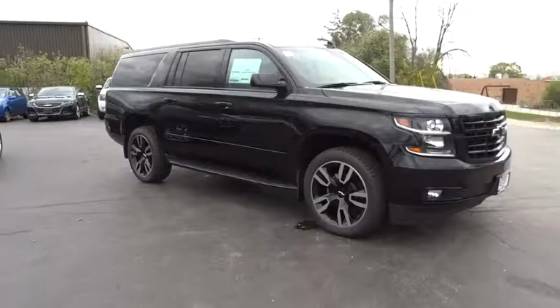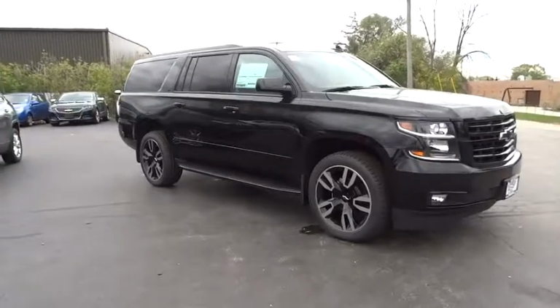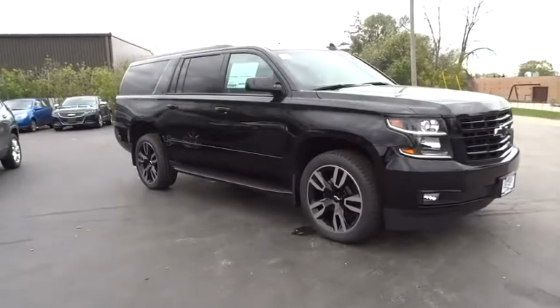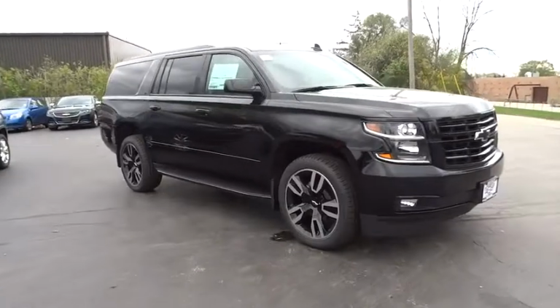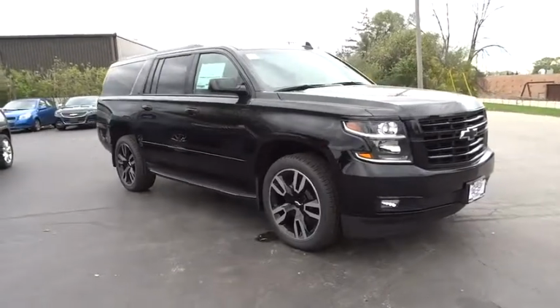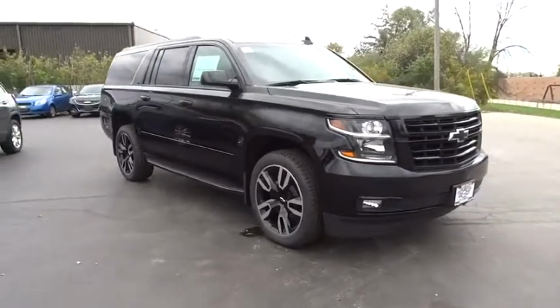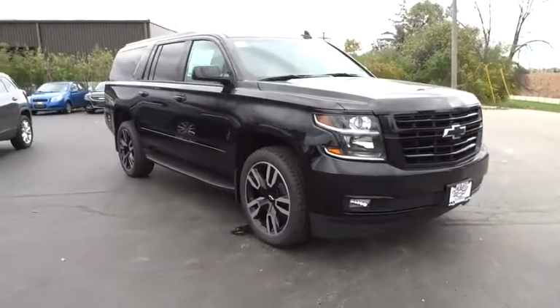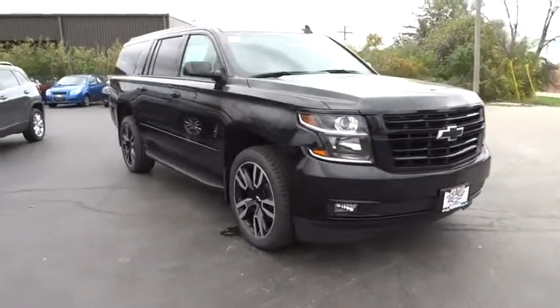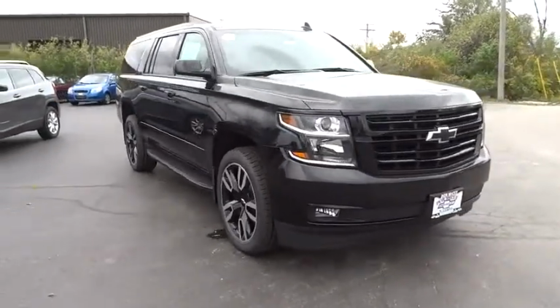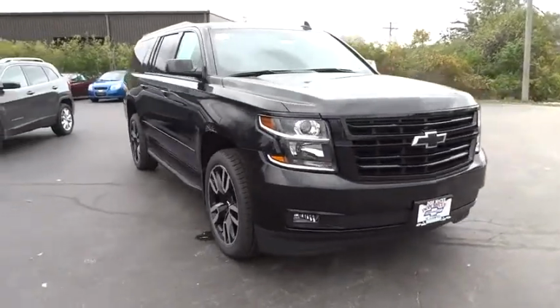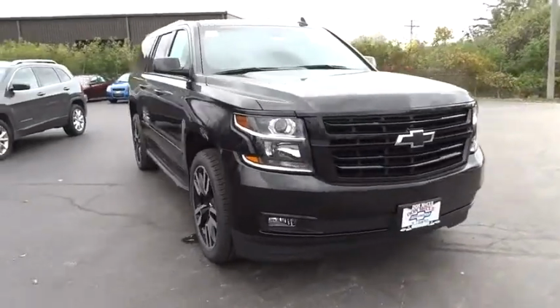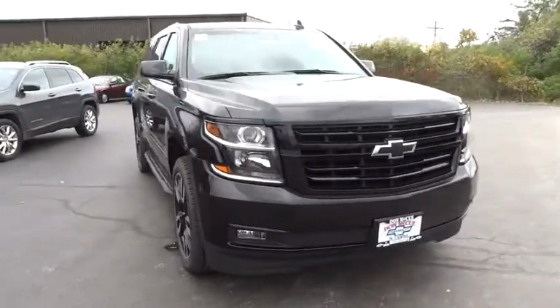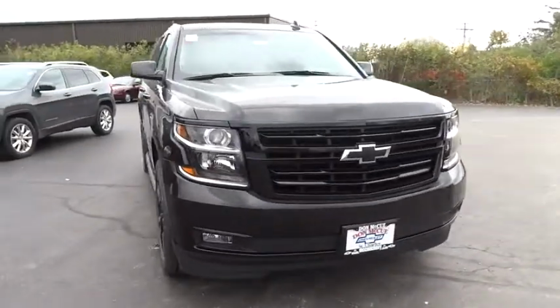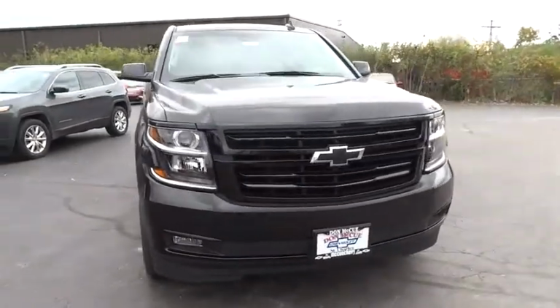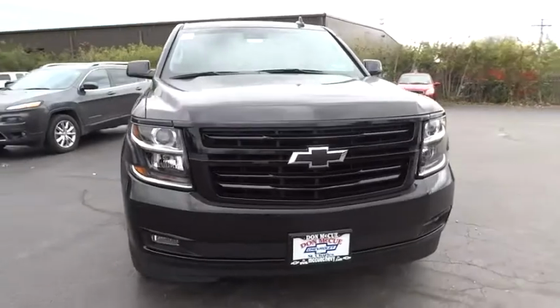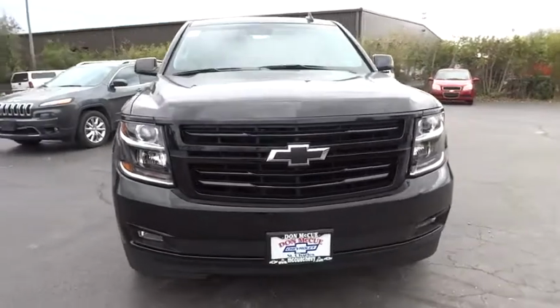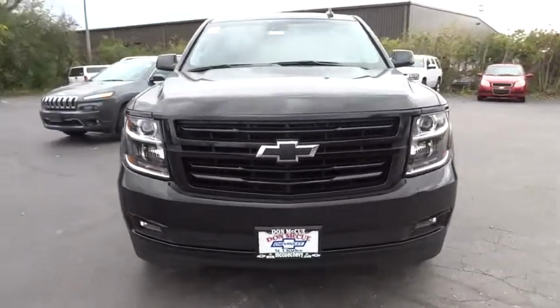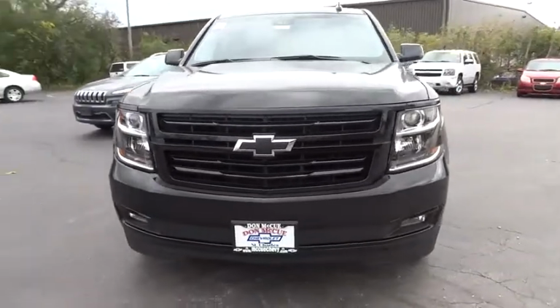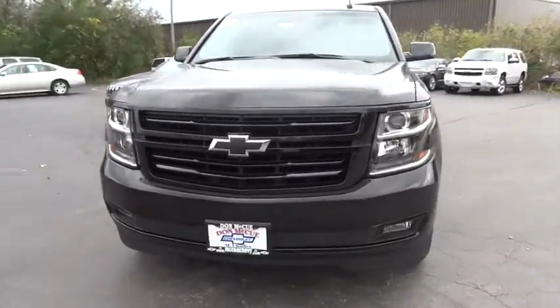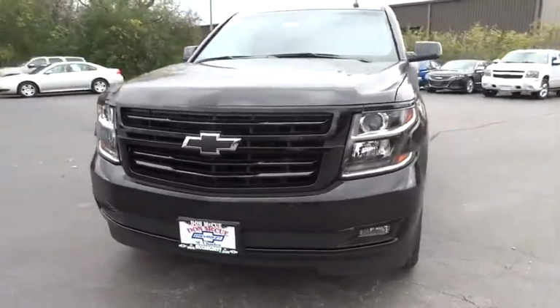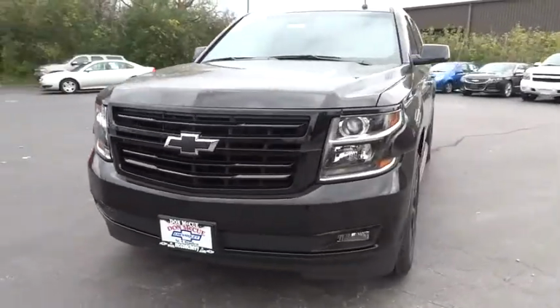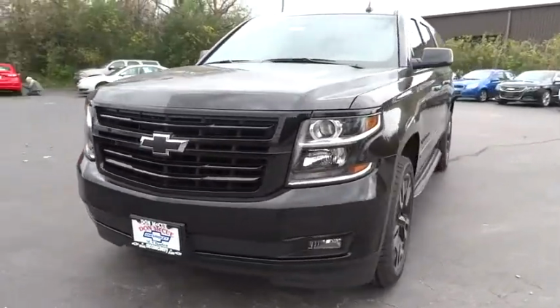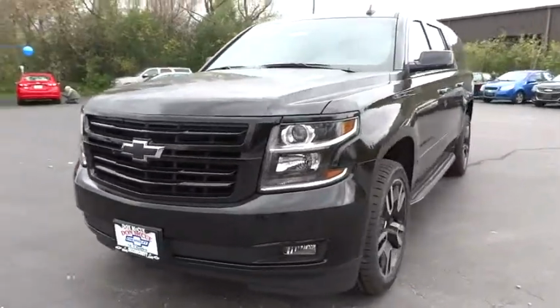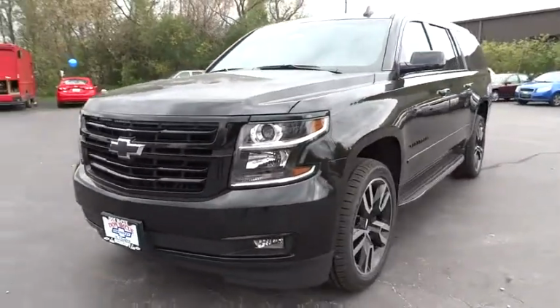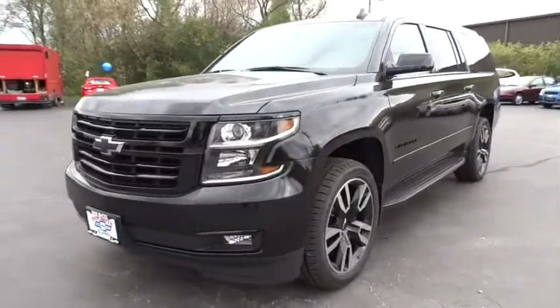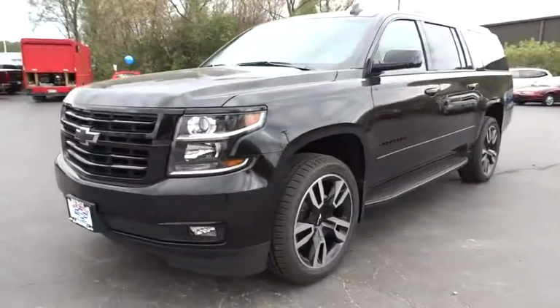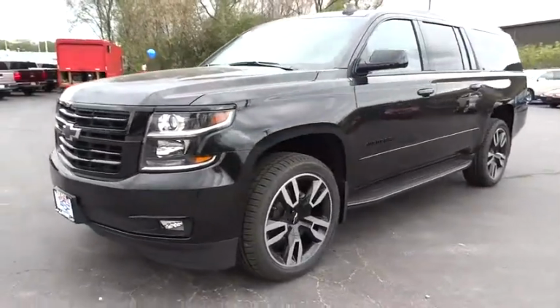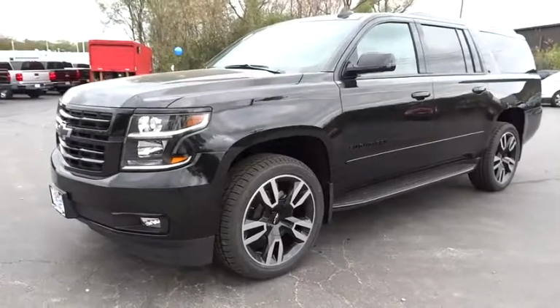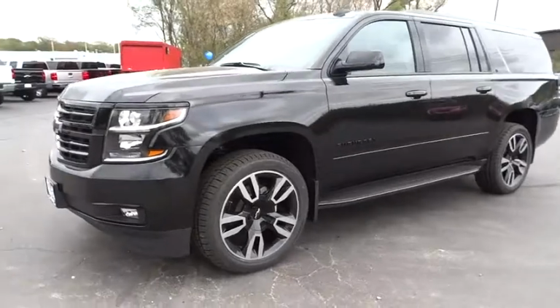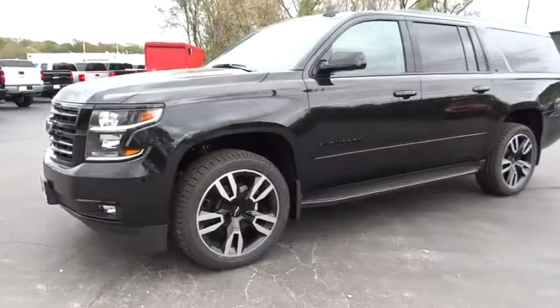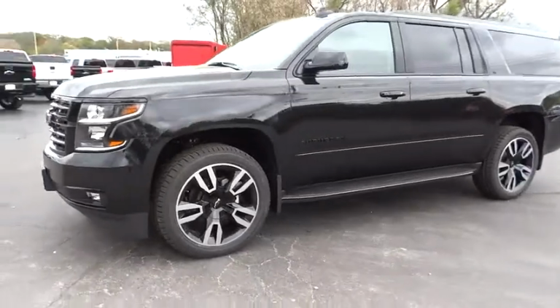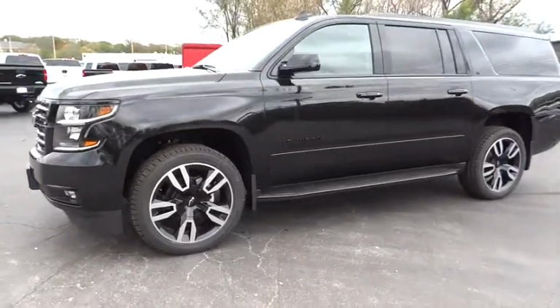2018 Chevrolet Suburban. The Suburban excels at towing heavy trailers, hauling loads of people and gear, and enduring hard use and rugged terrain. Here are some of this vehicle's great options.